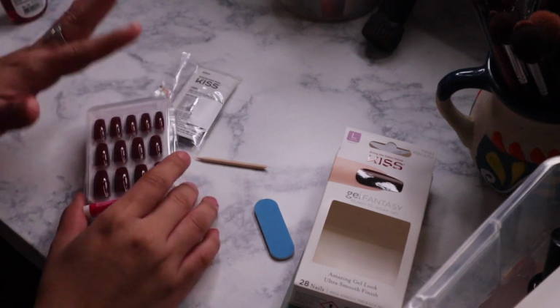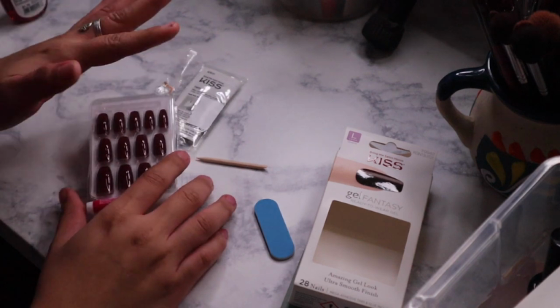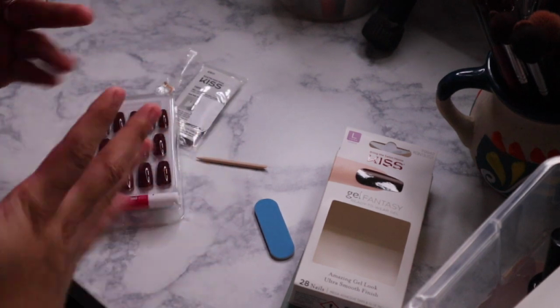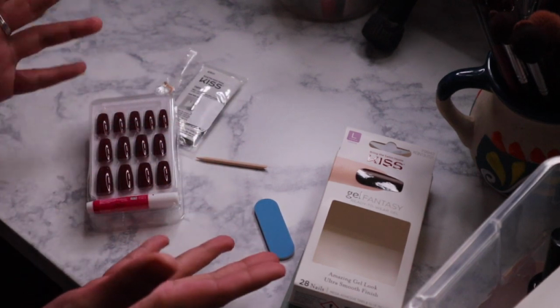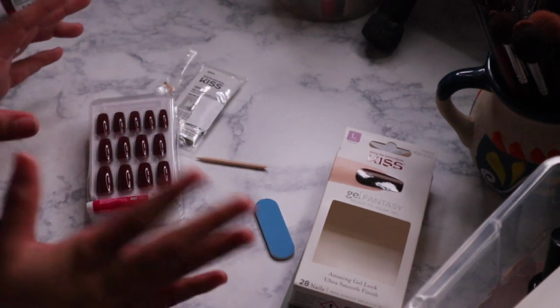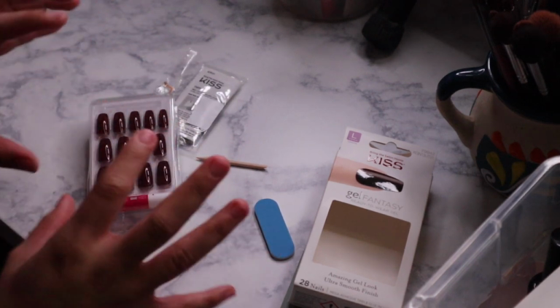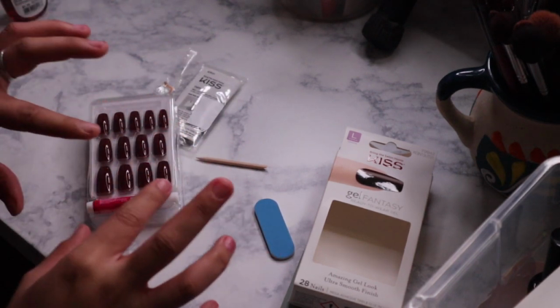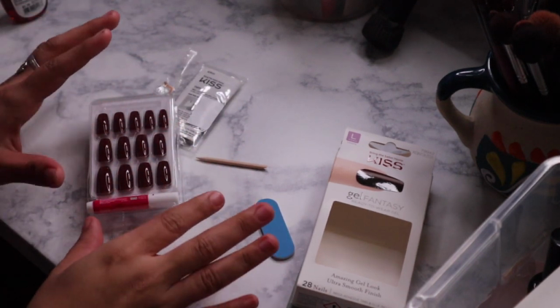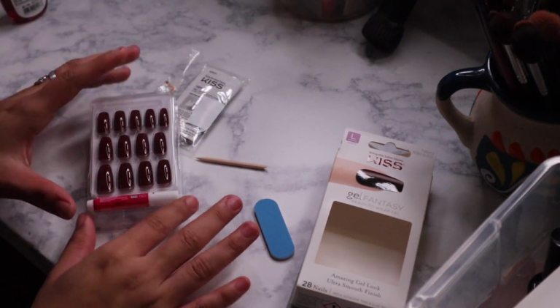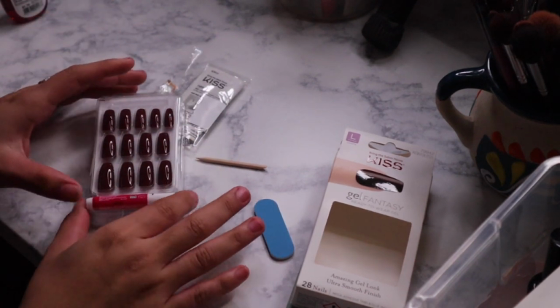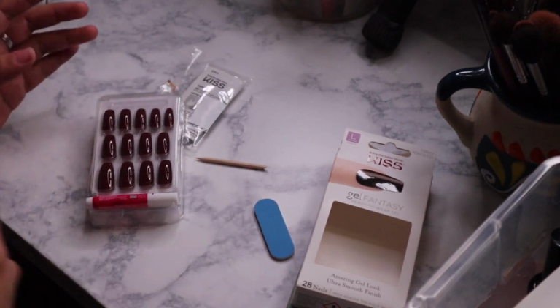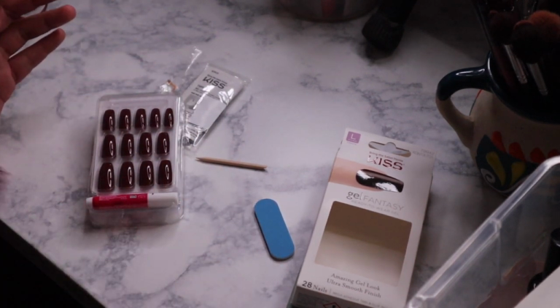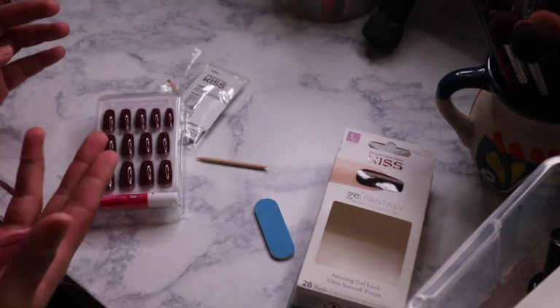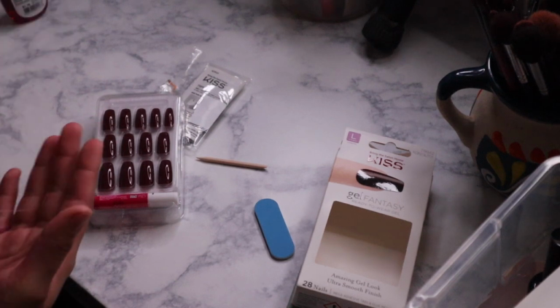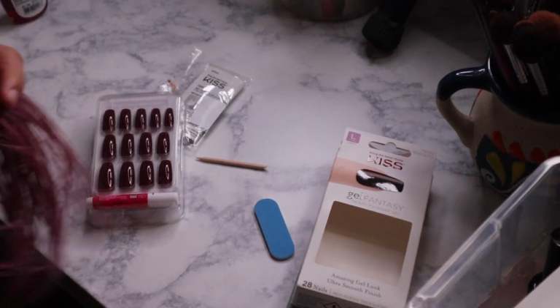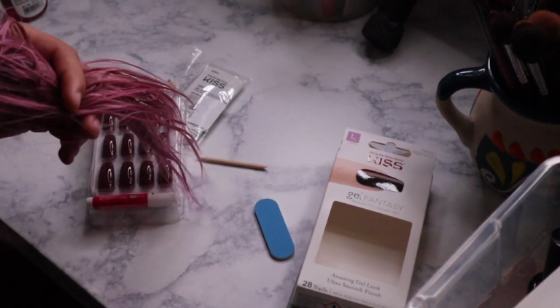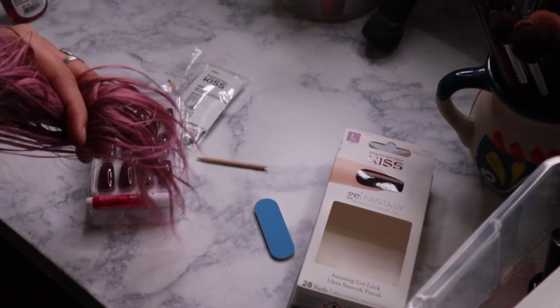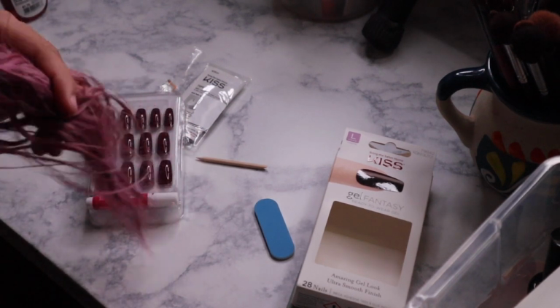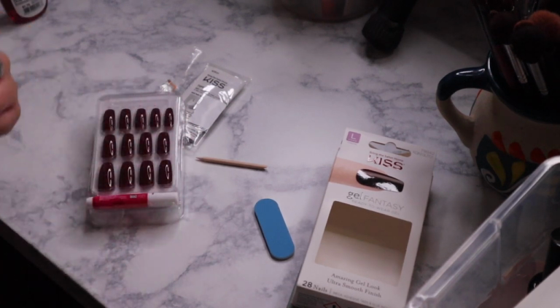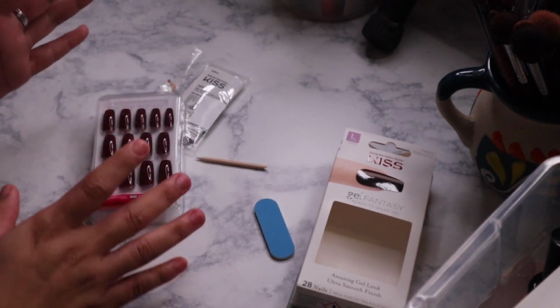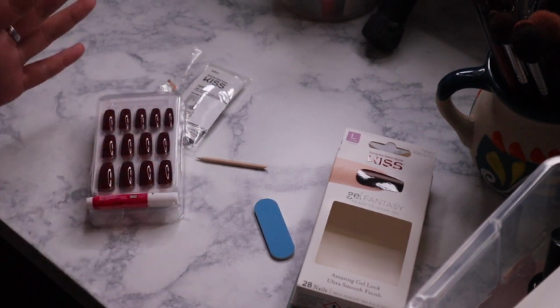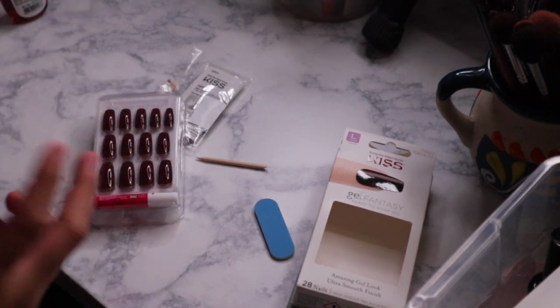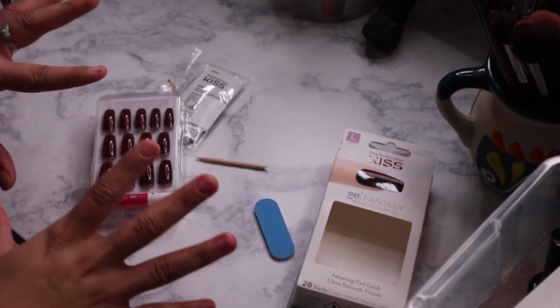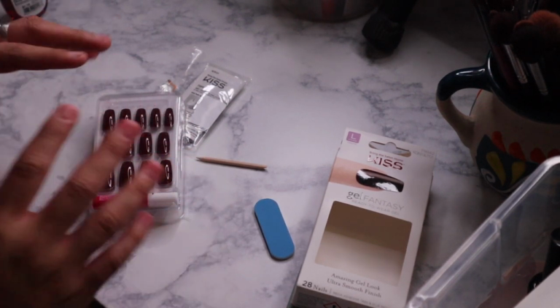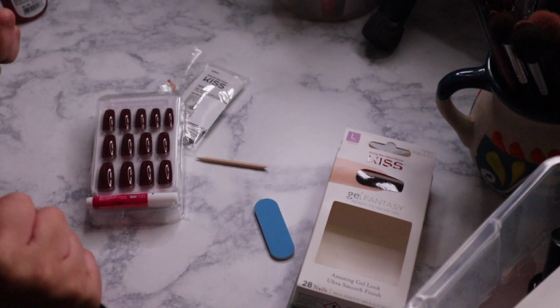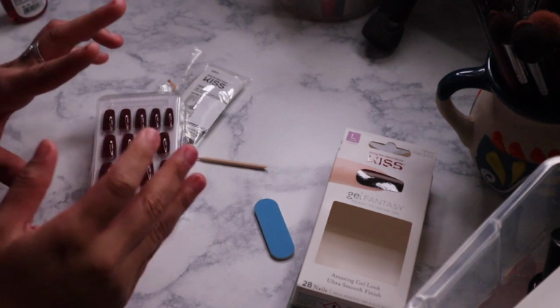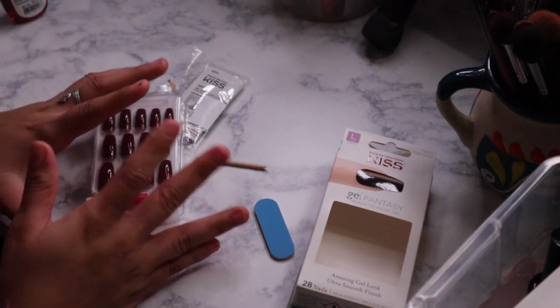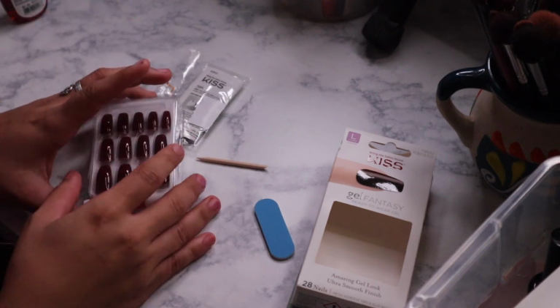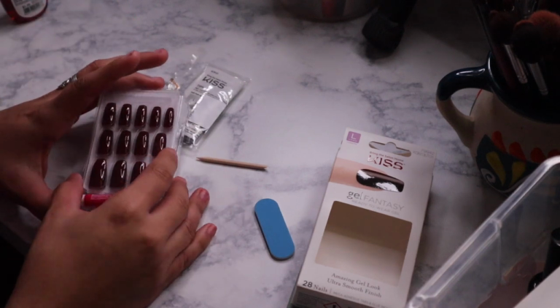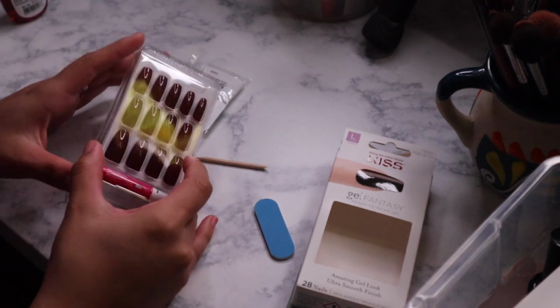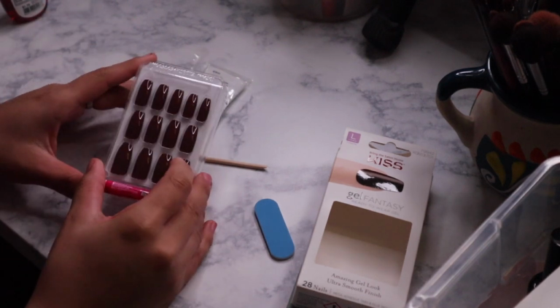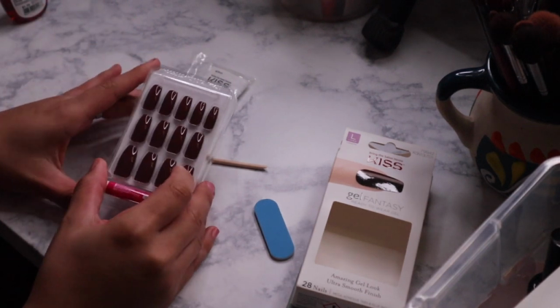I kind of didn't want to do anything bright this time — I wanted to go dark. Unfortunately my hair dye is light pink, and I kind of wanted to do like a vibrant pink to have like dark nails. But it's okay. So we're going to go ahead and try these out.